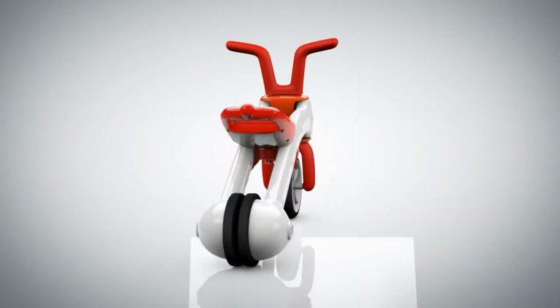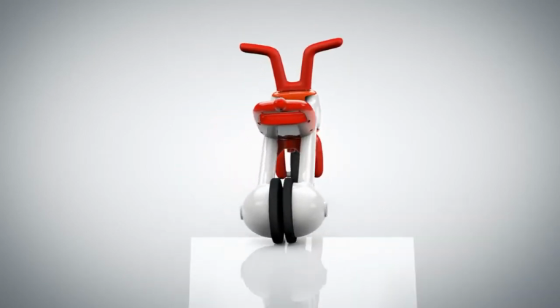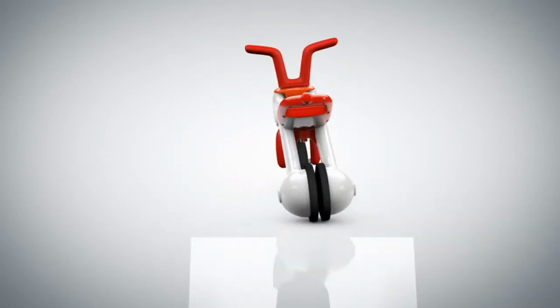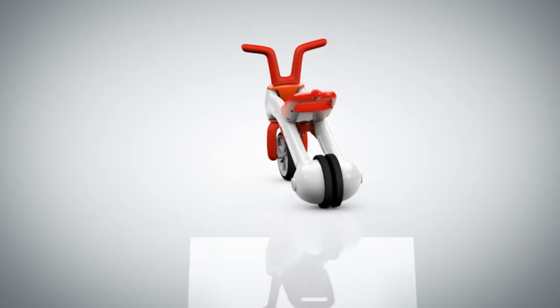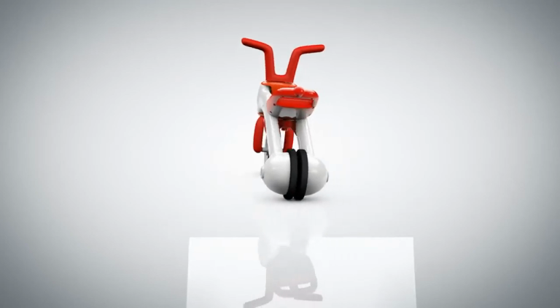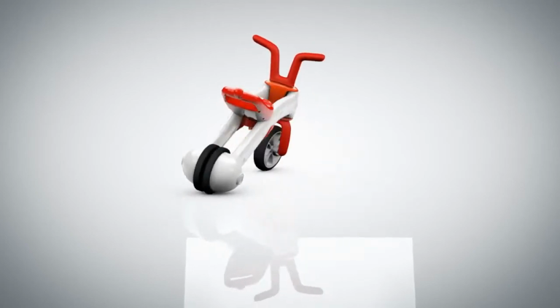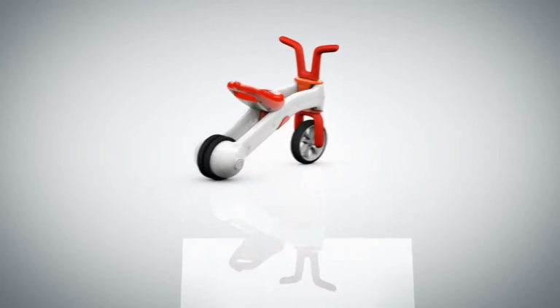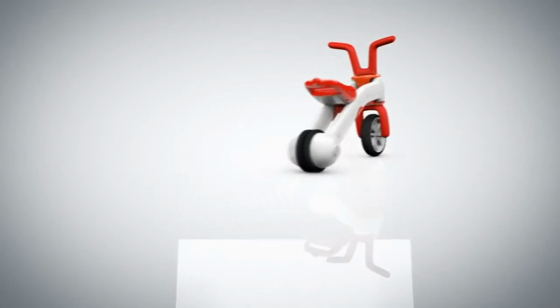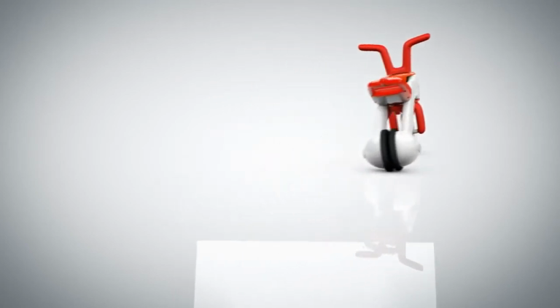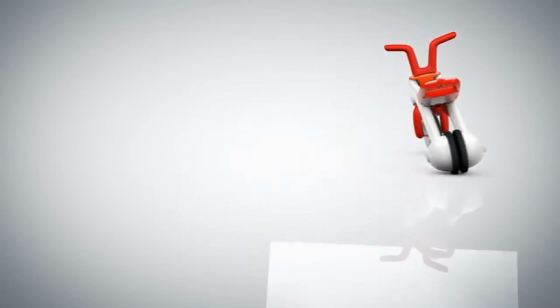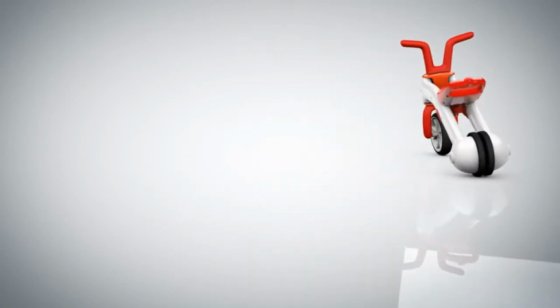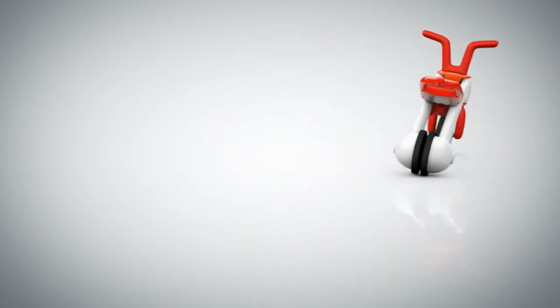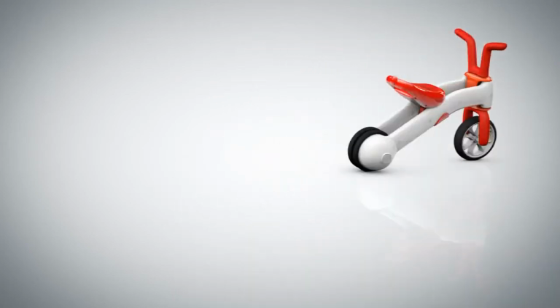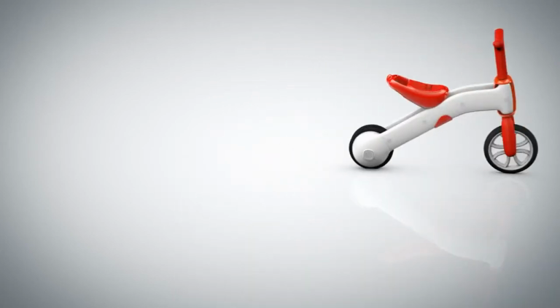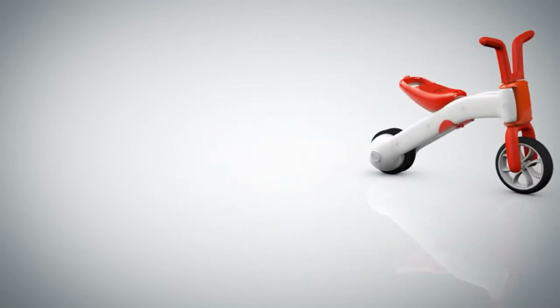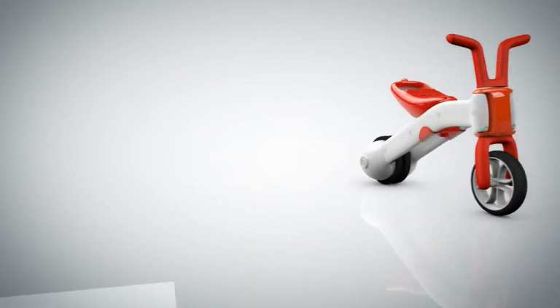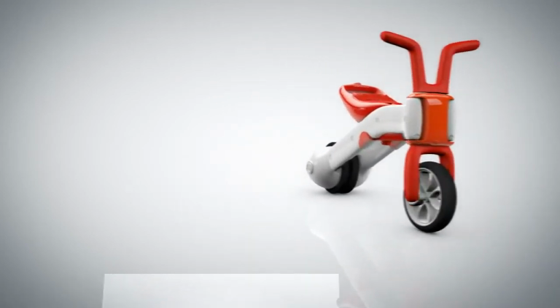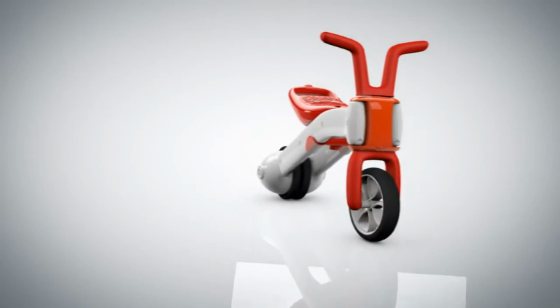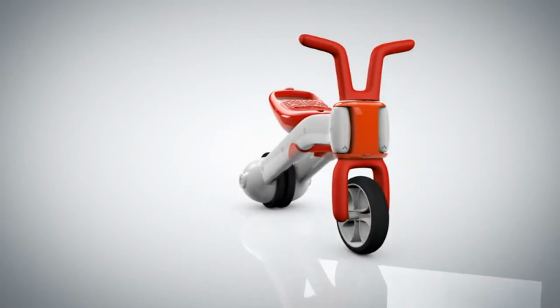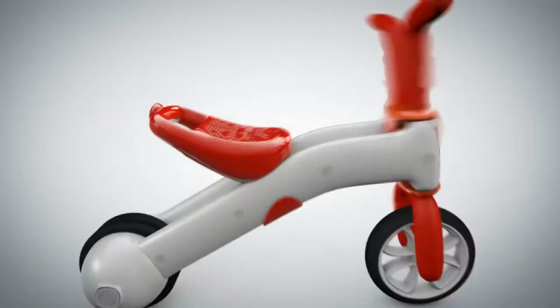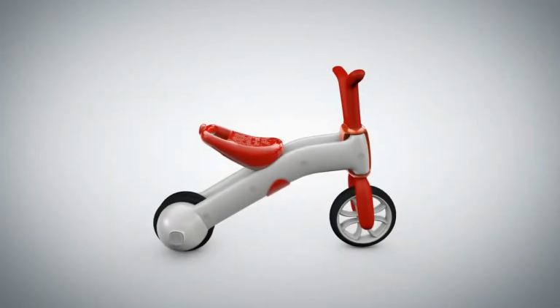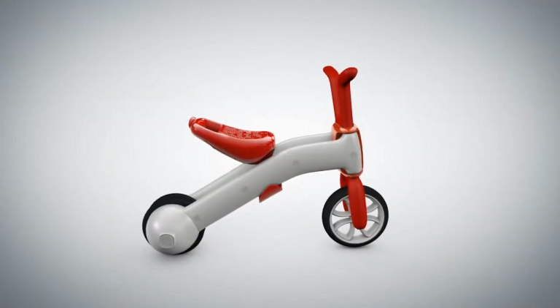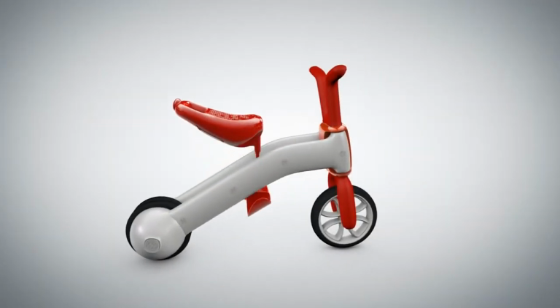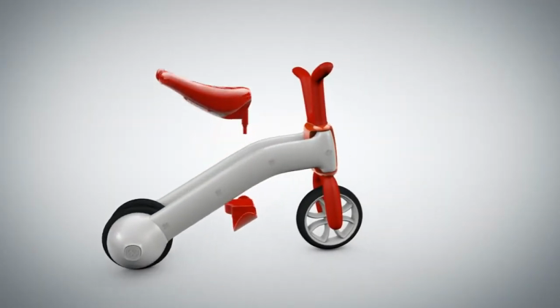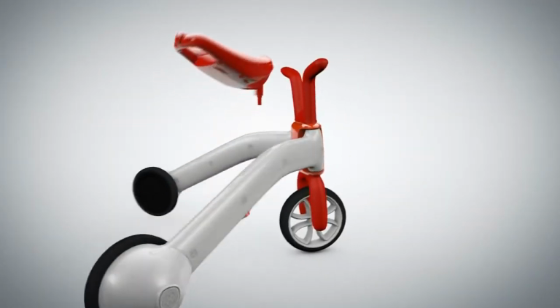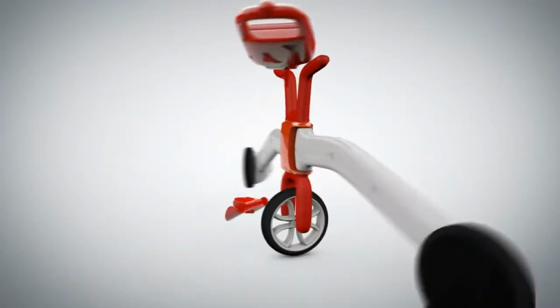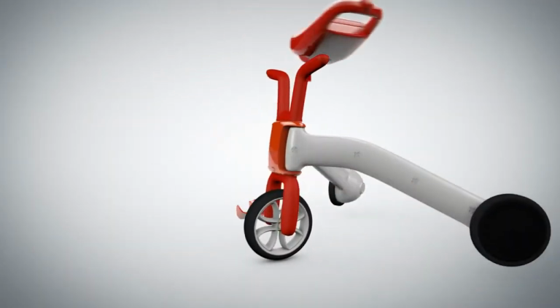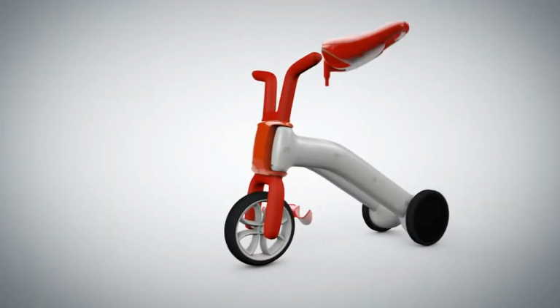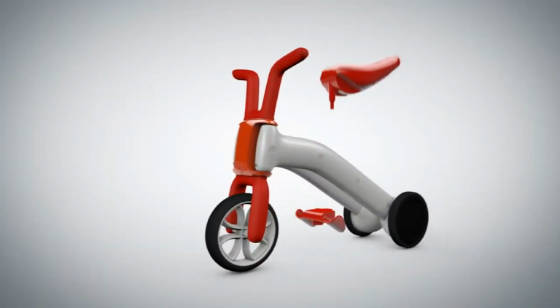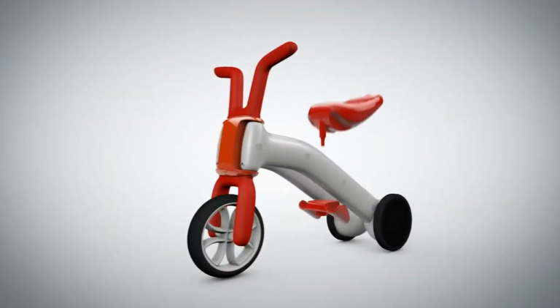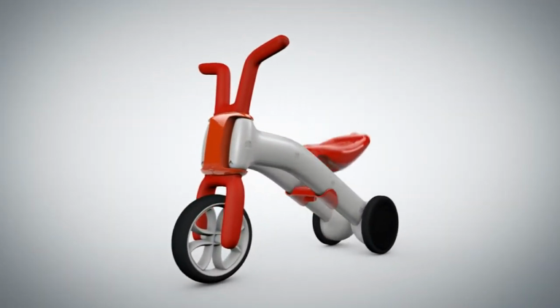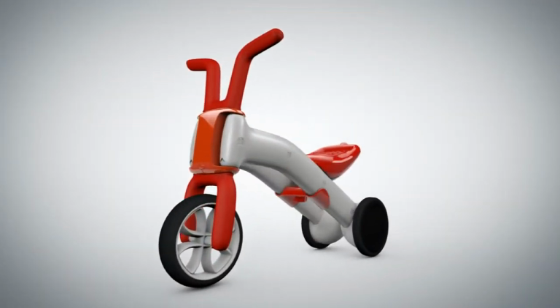Off you go. Oops, don't feel quite confident yet? No problem. Simply switch back so you can perfect your skills and do some more practicing.